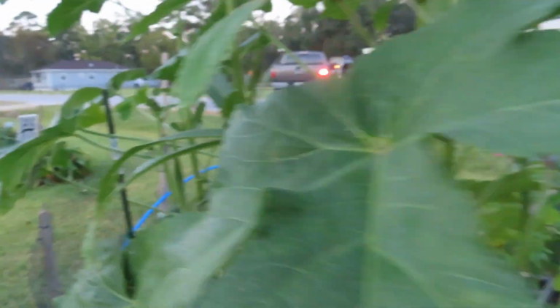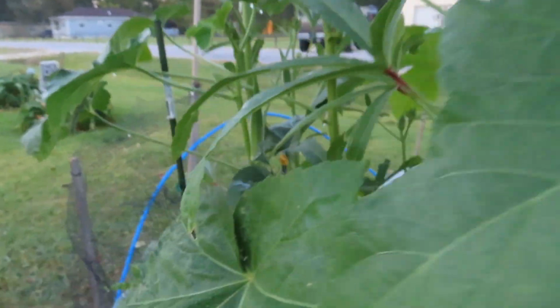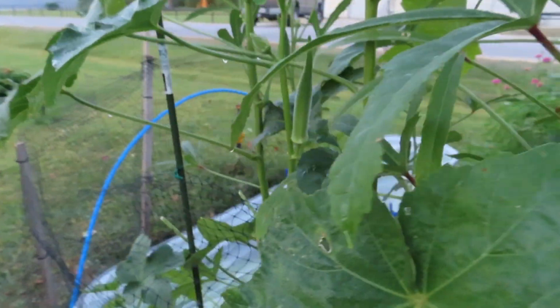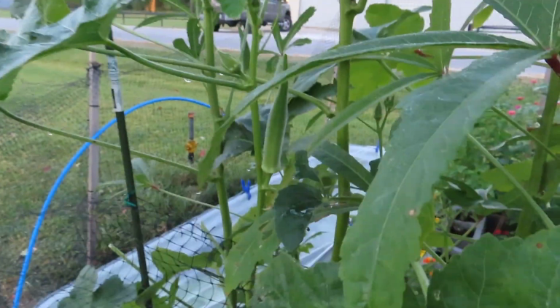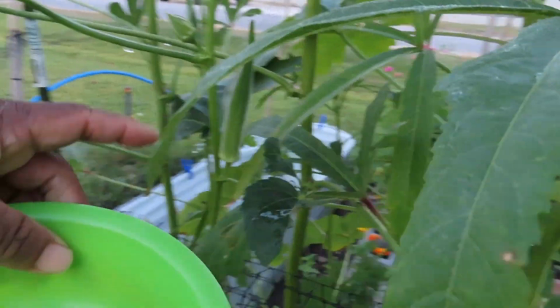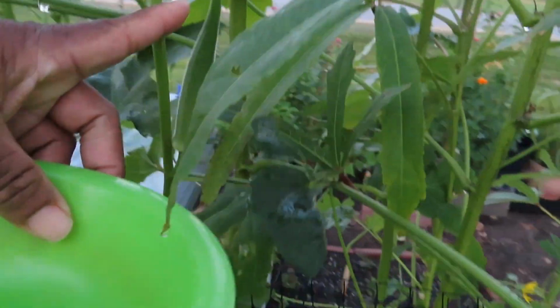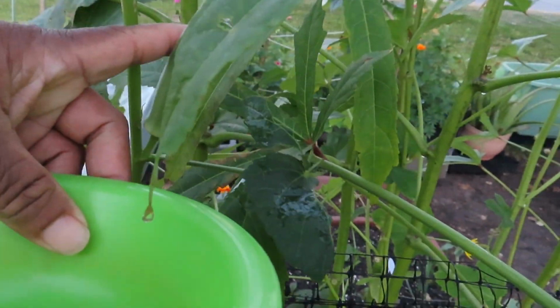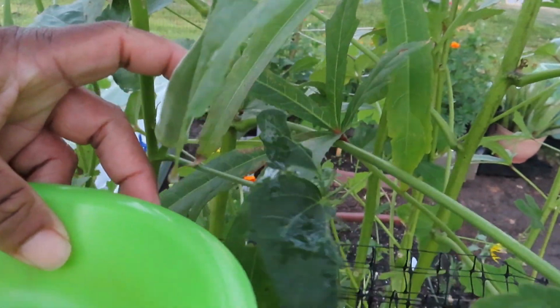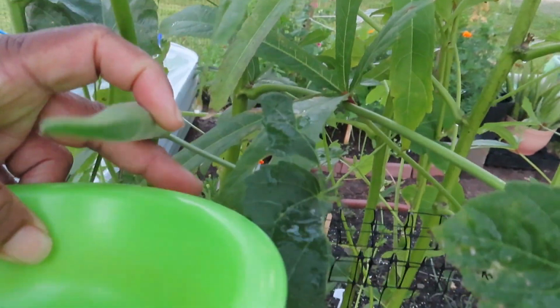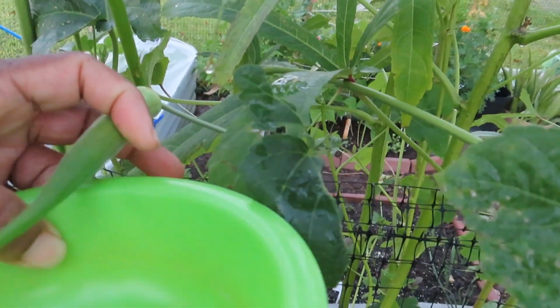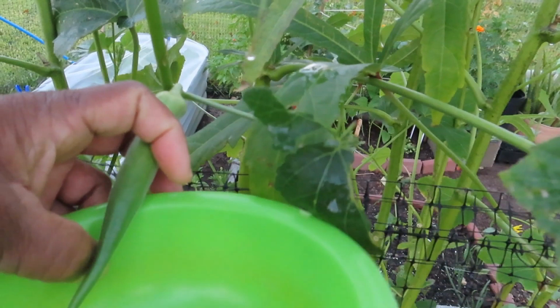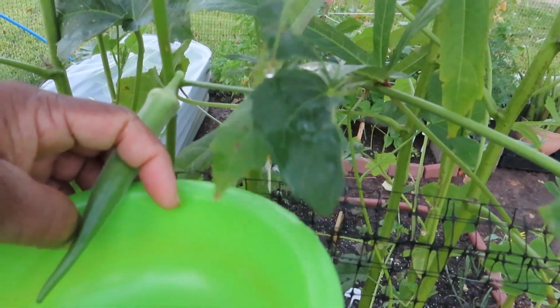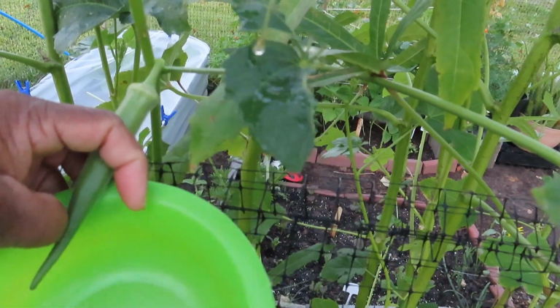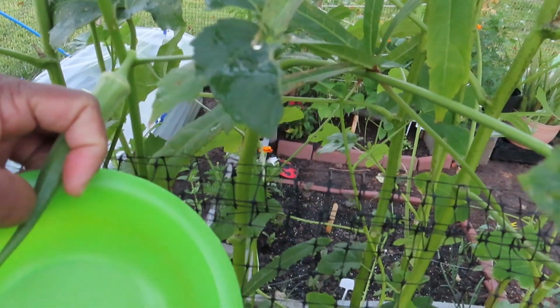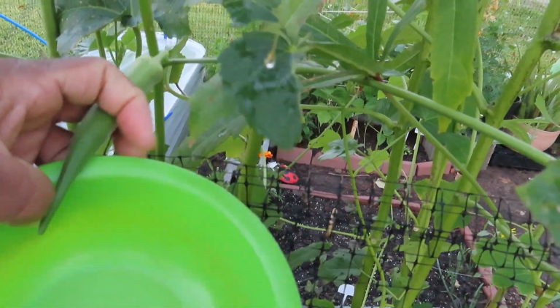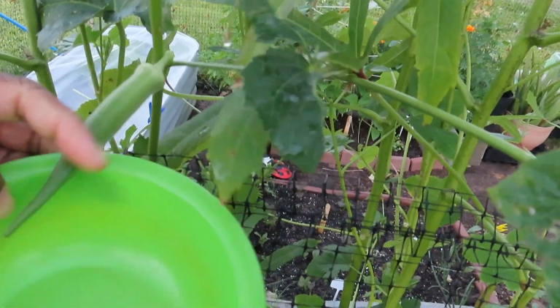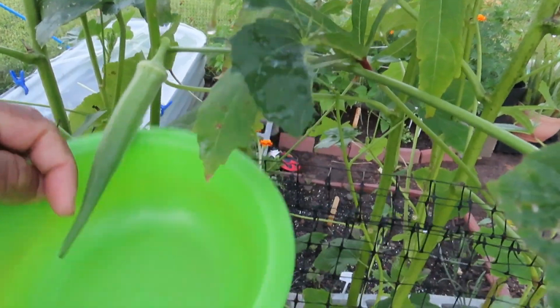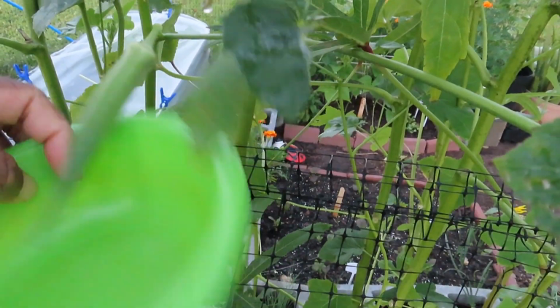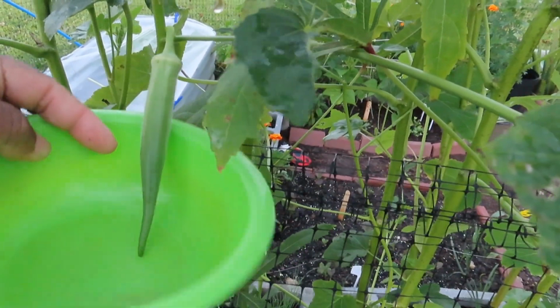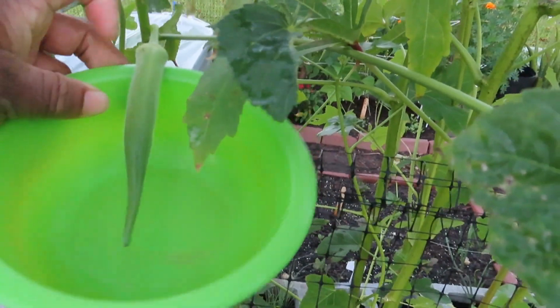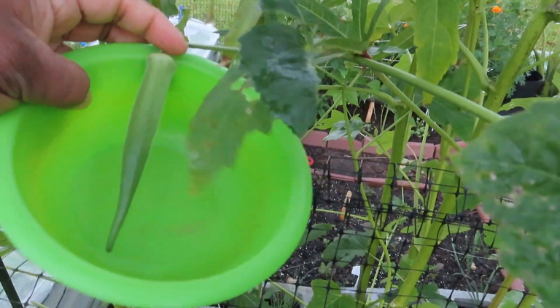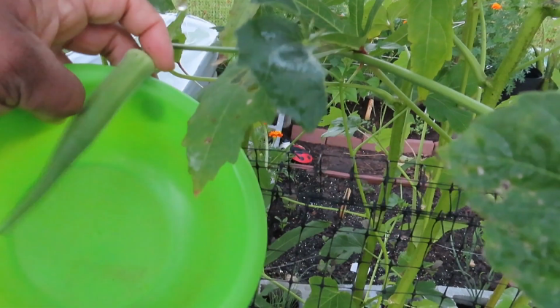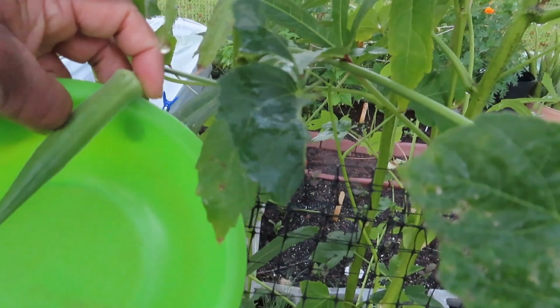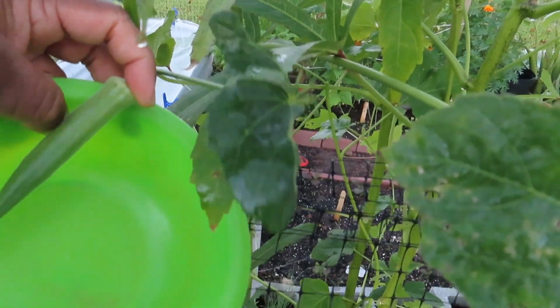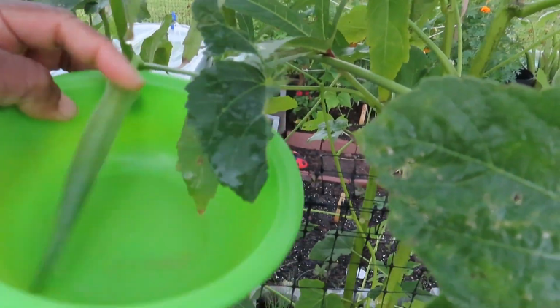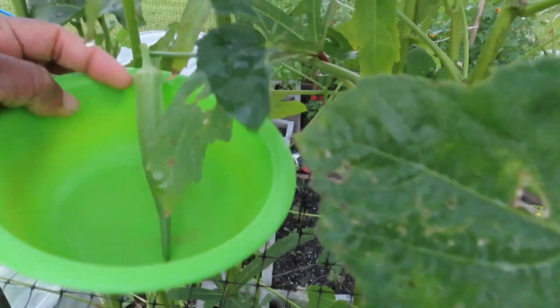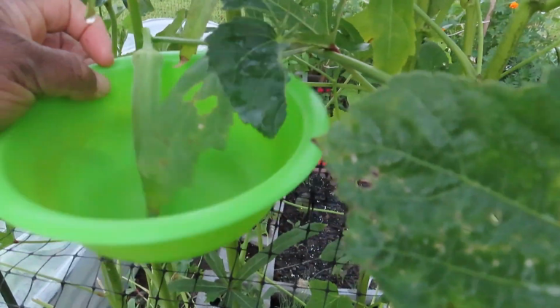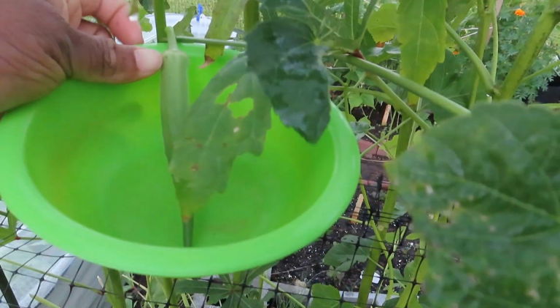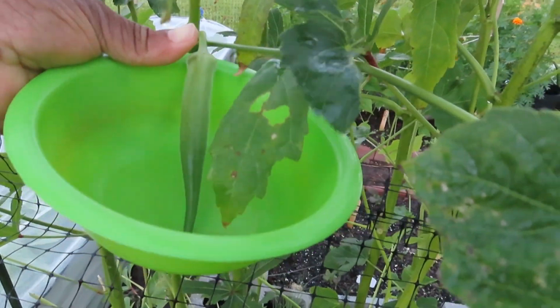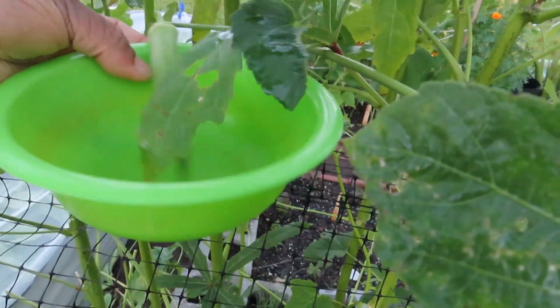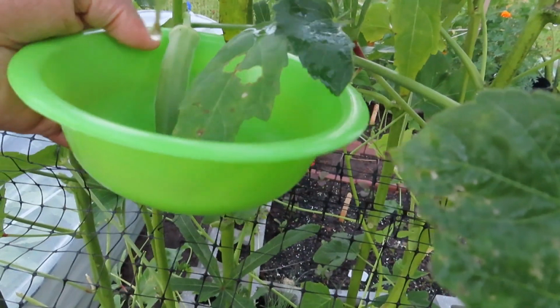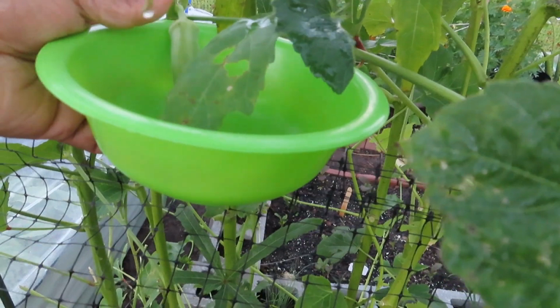All right, so like I said we're going to get these bigger ones off here. These little nice ones right here — I'm gonna harvest these off. This is the last of the okra, guys. I have so much okra, I'm so happy and so proud of these plants — they did amazing this year.